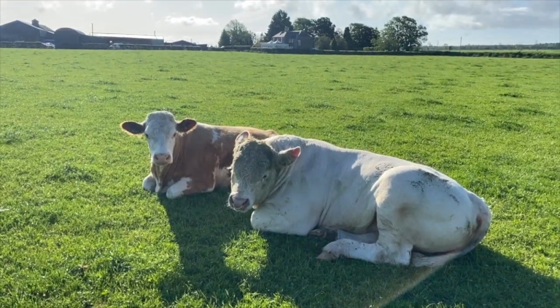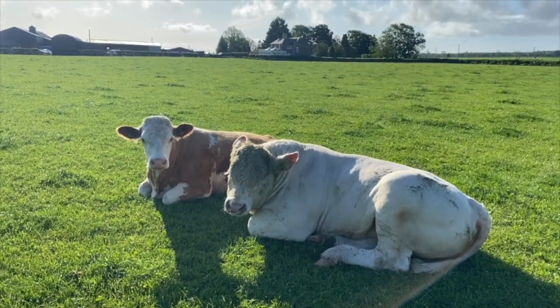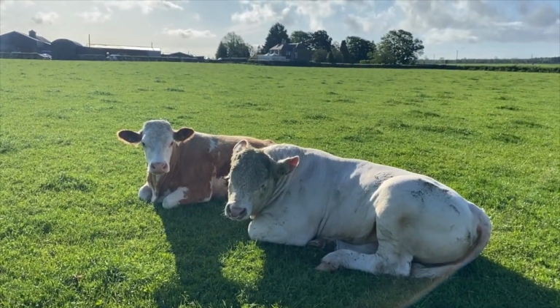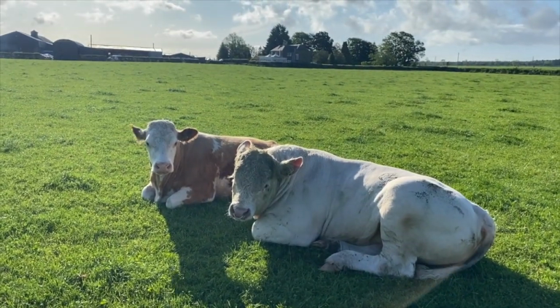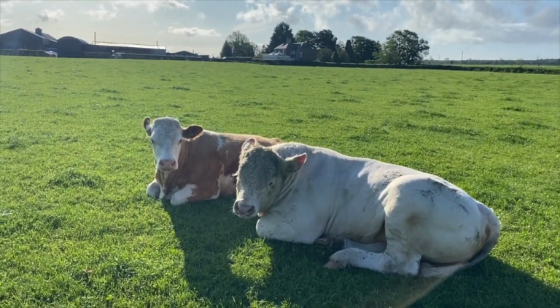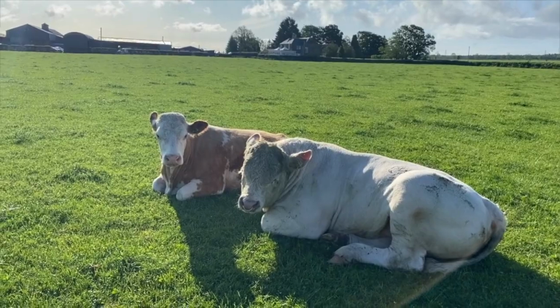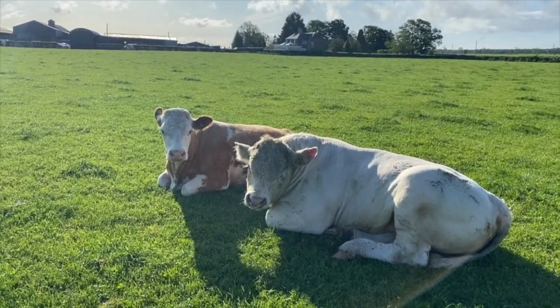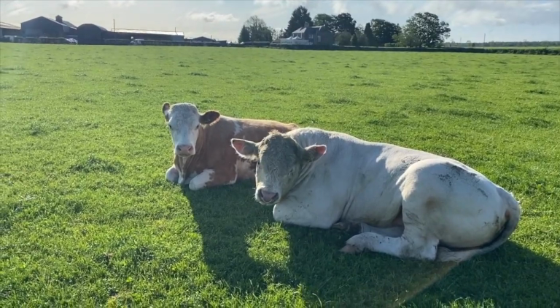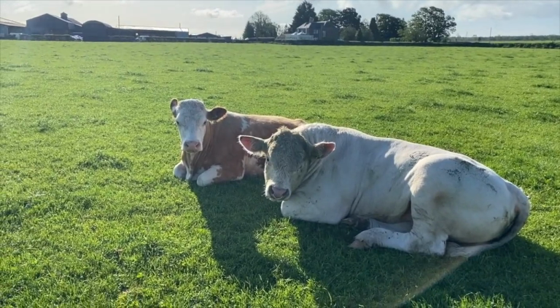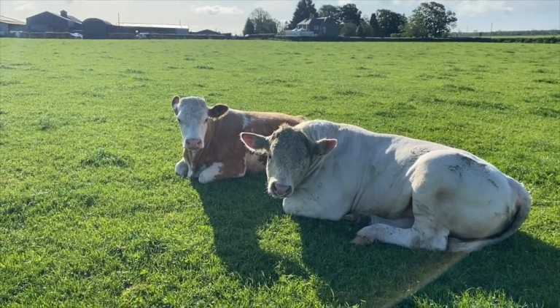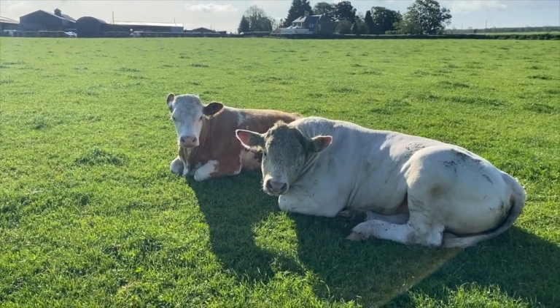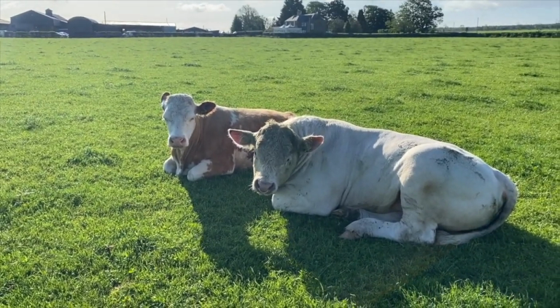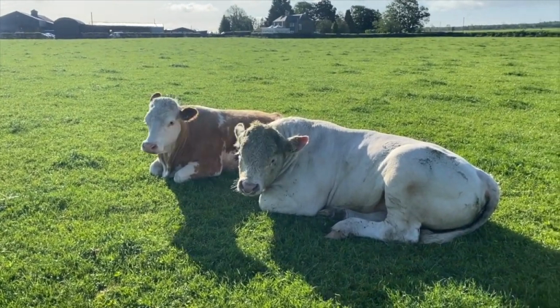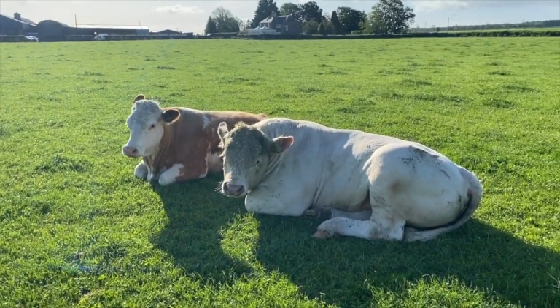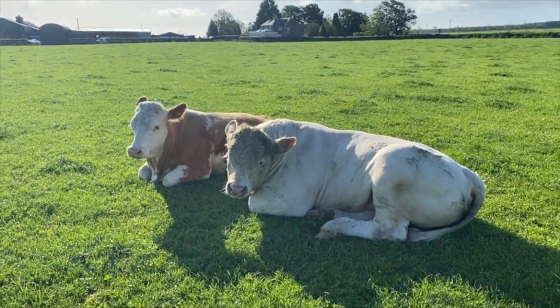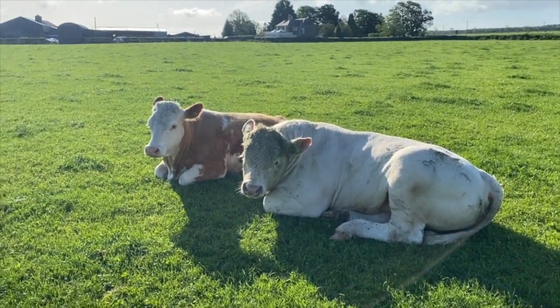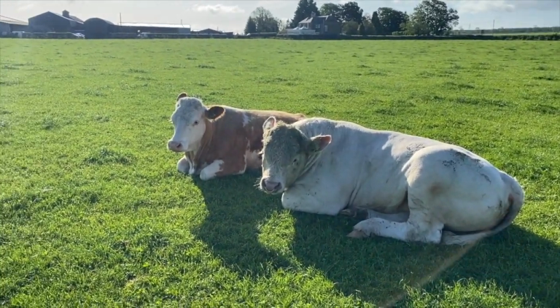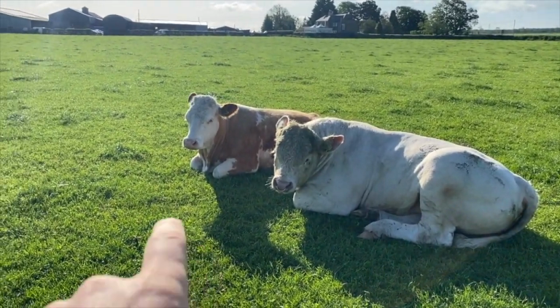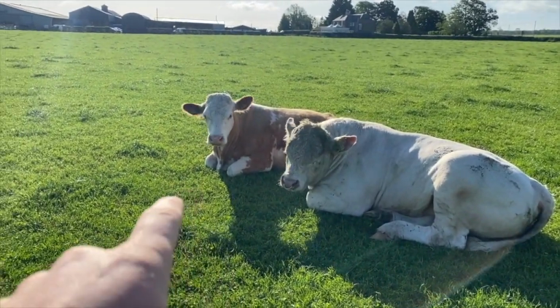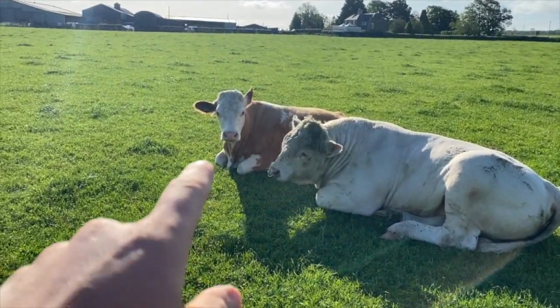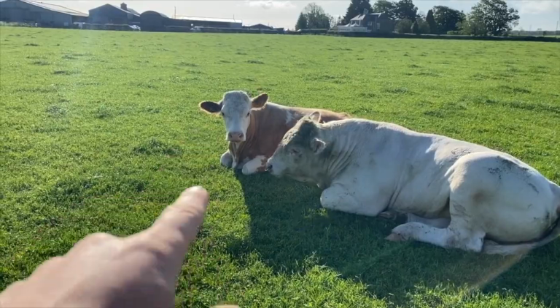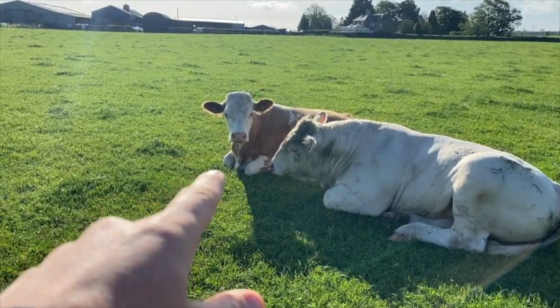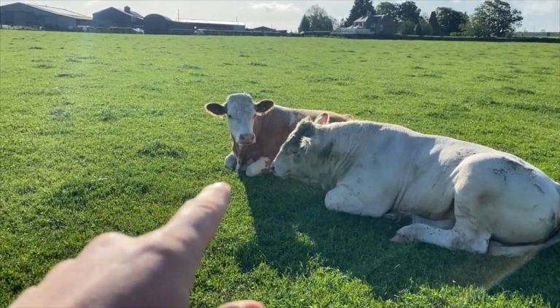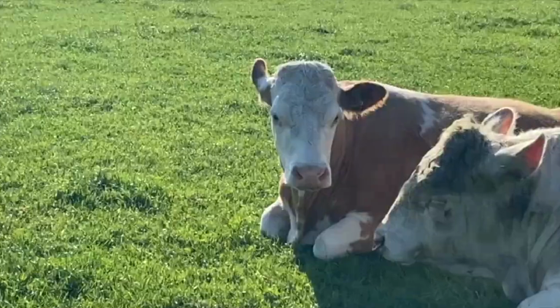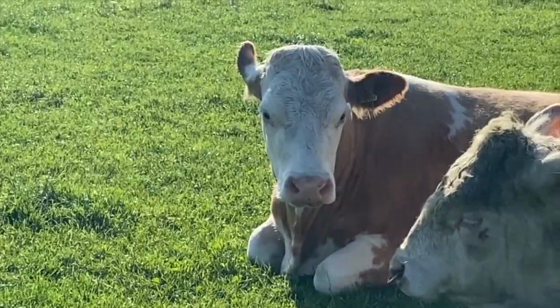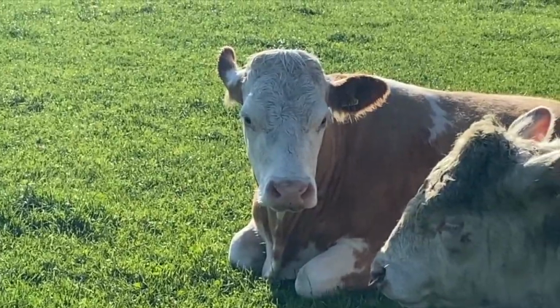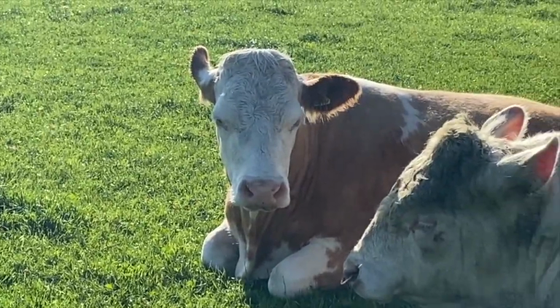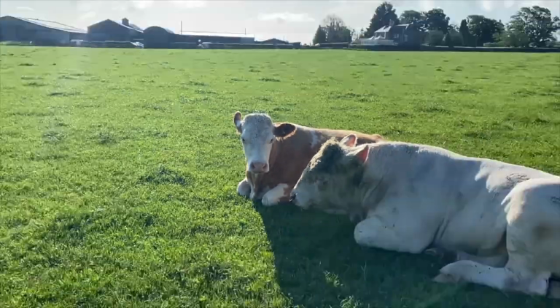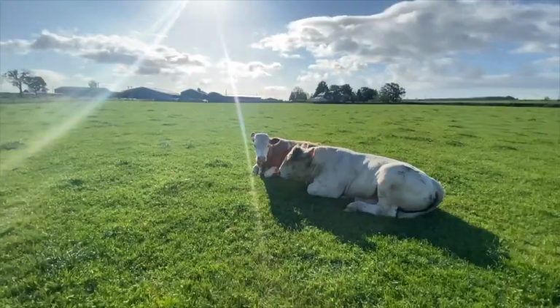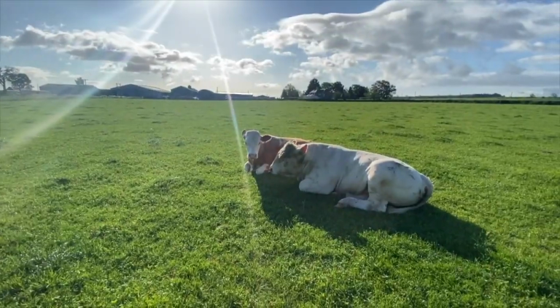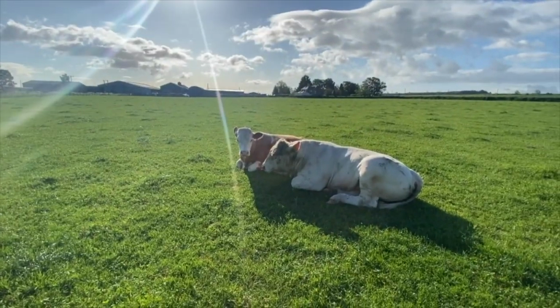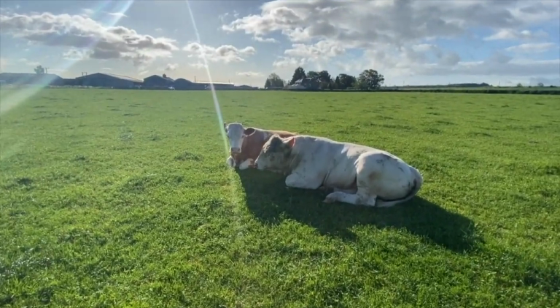Percy's looking fine this morning, having a lie down. Hopefully that's because he's tired and been in action all day. That's his girlfriend for today - she came with a name tag, Ruth. Got a Ruth and Percy there.